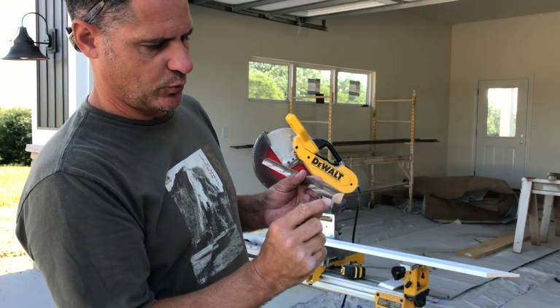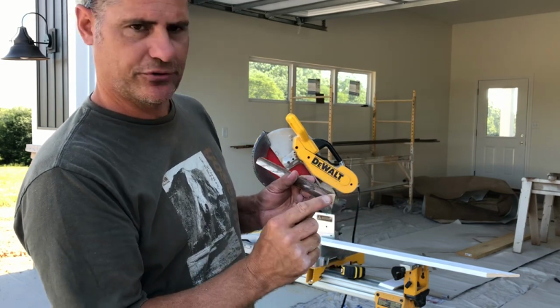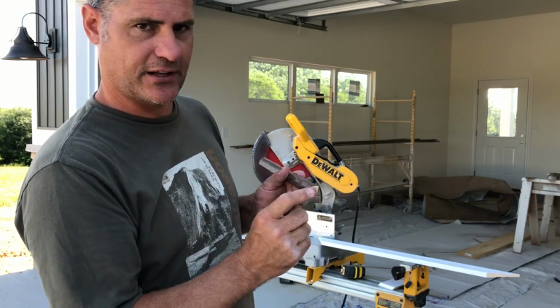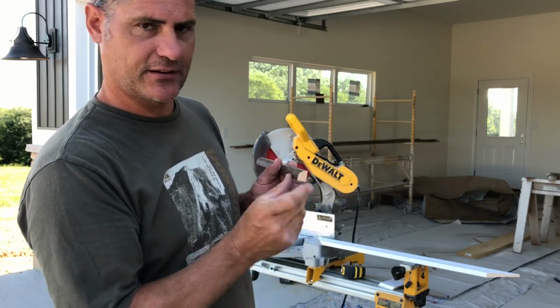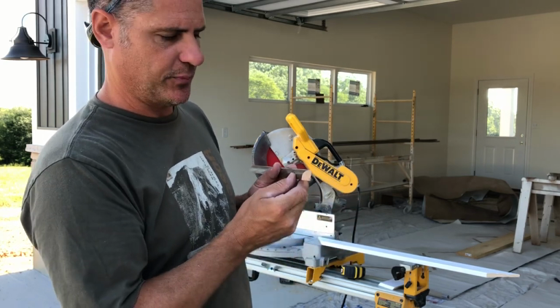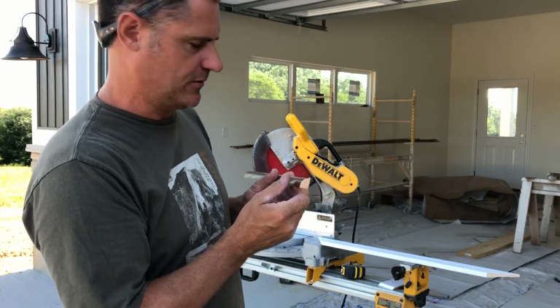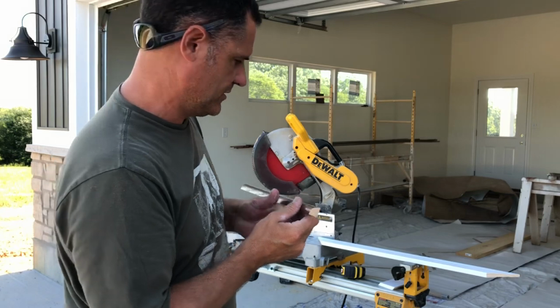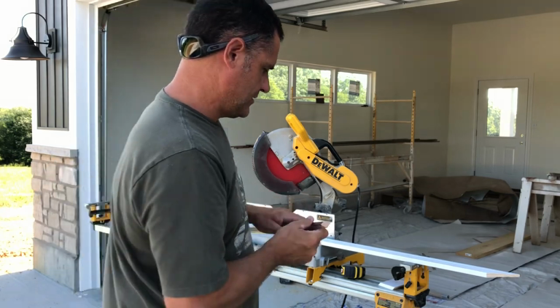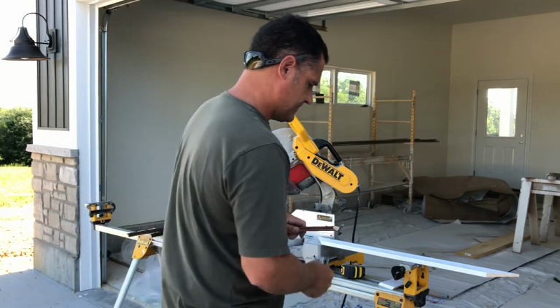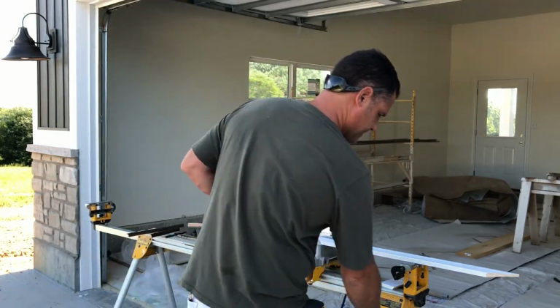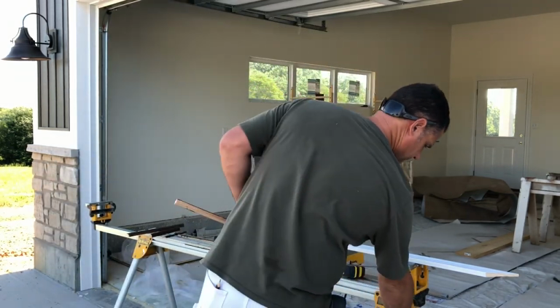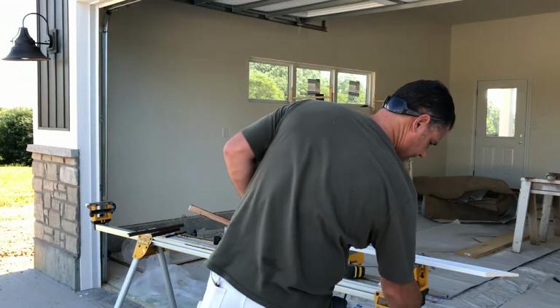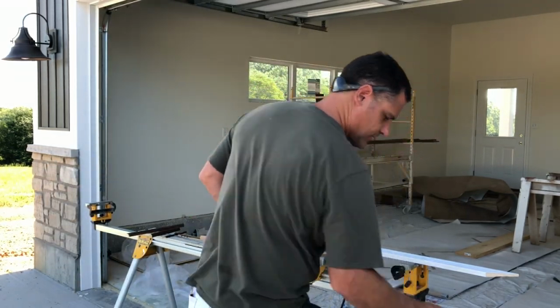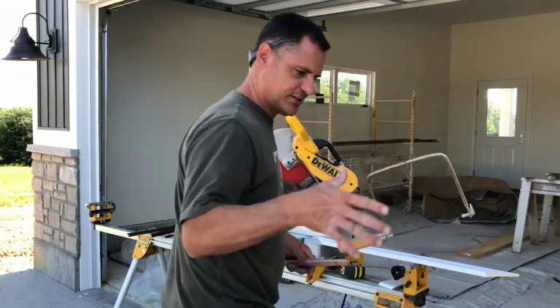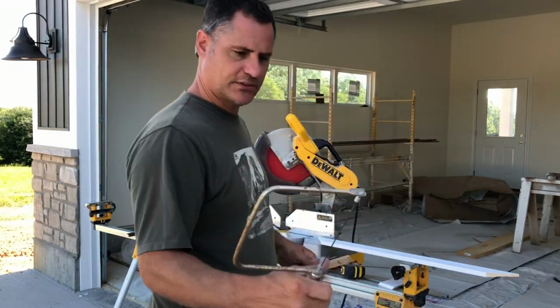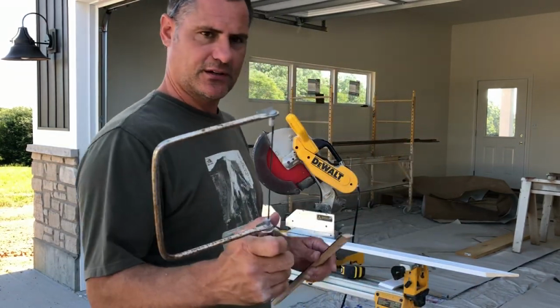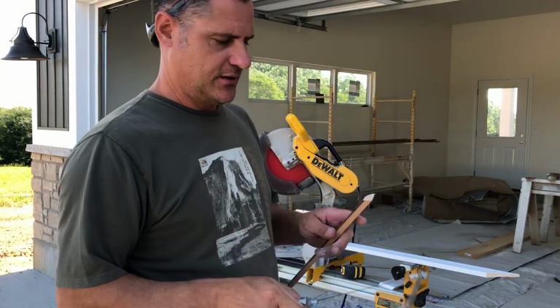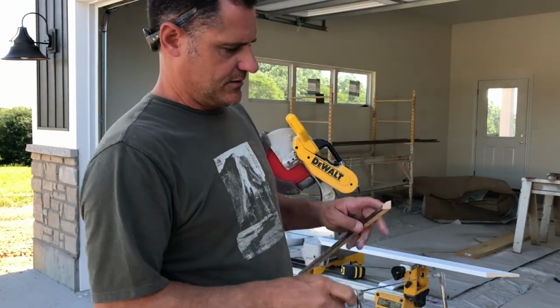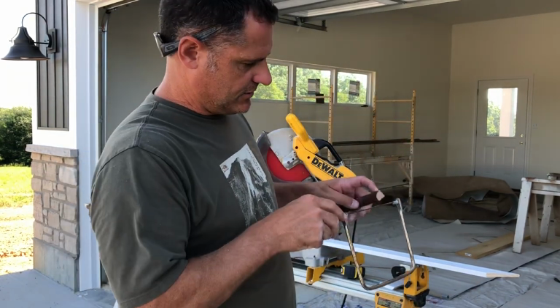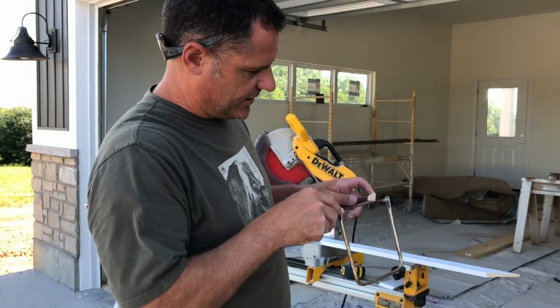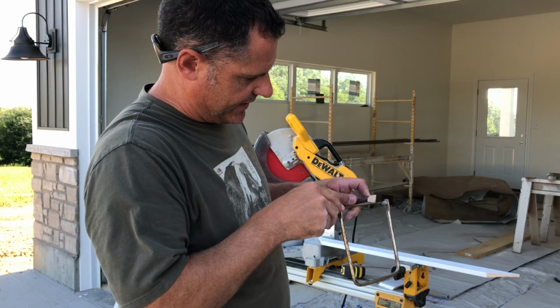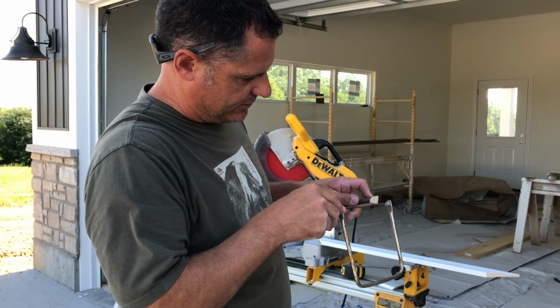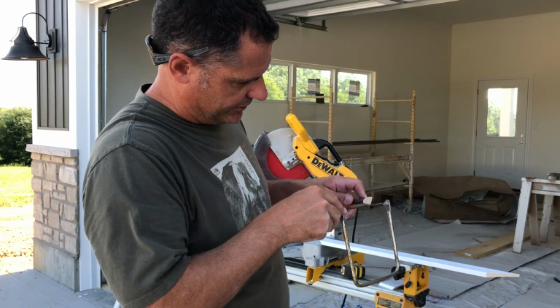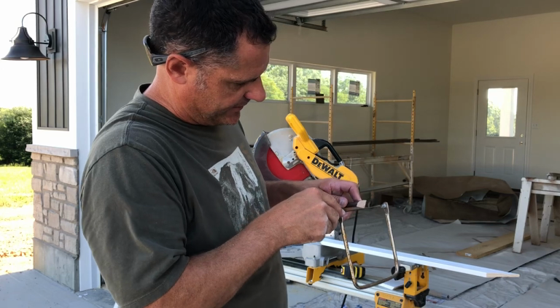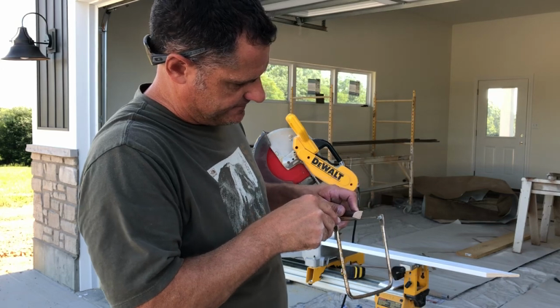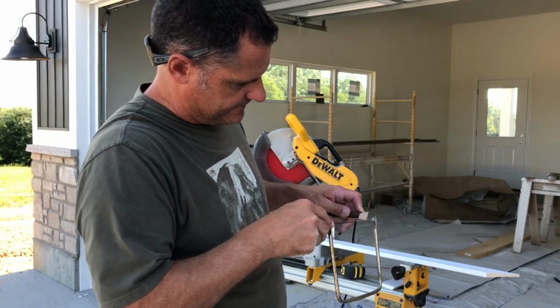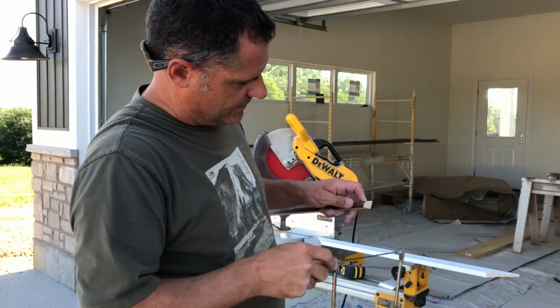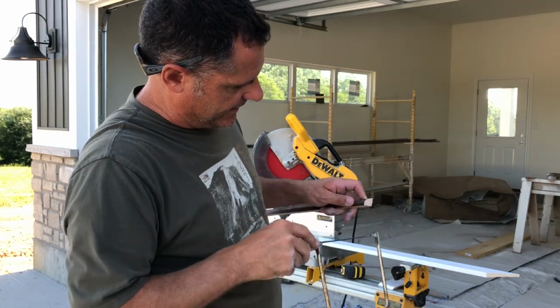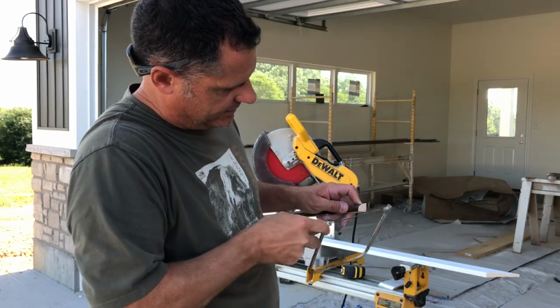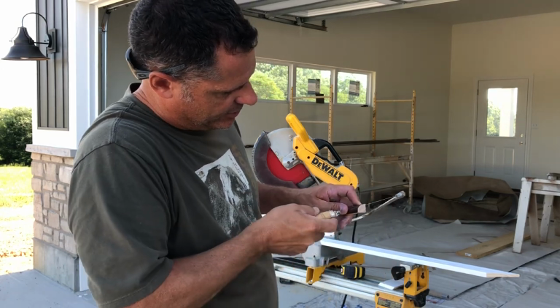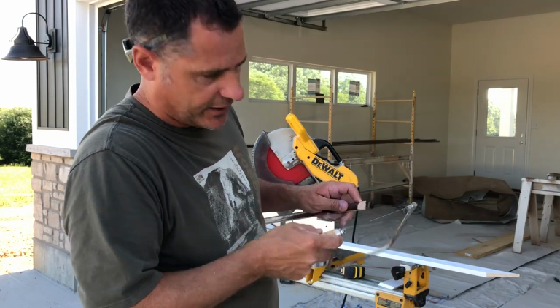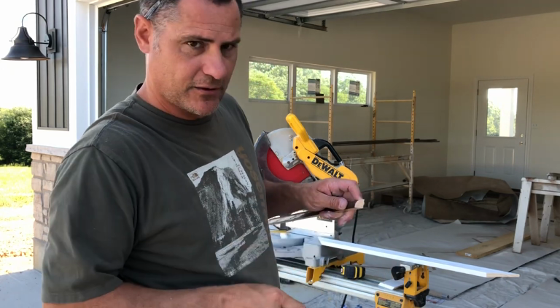We'll use that line to cope that corner. This is a coping saw. You can cut back into your wood a little bit and cope around that corner.